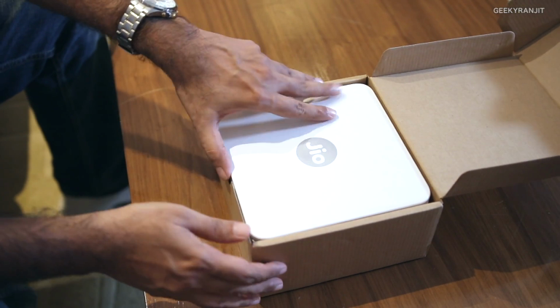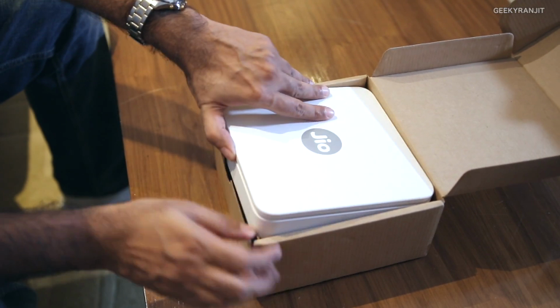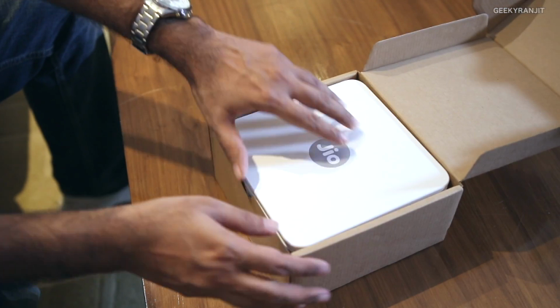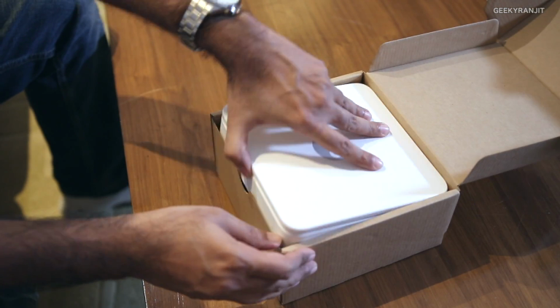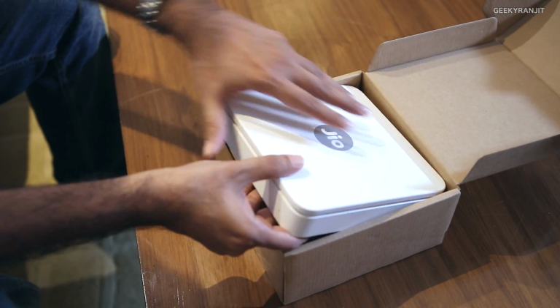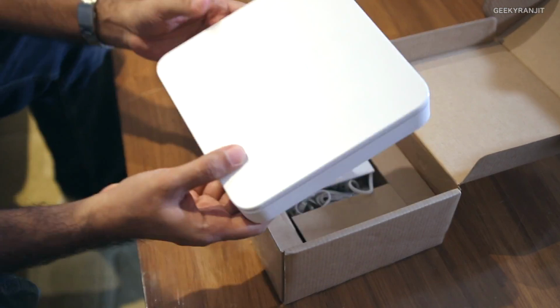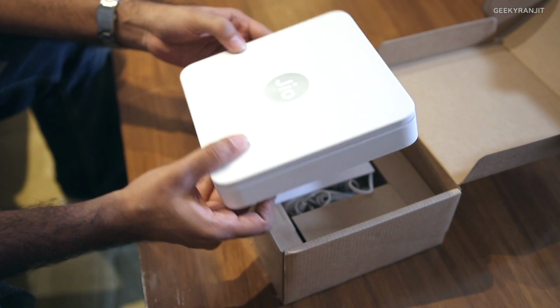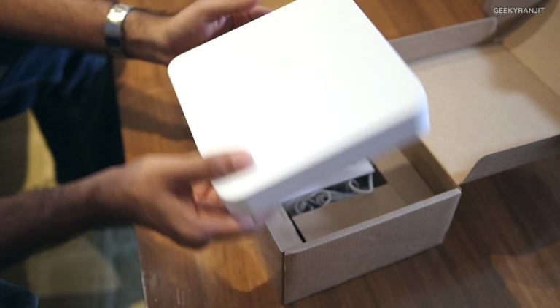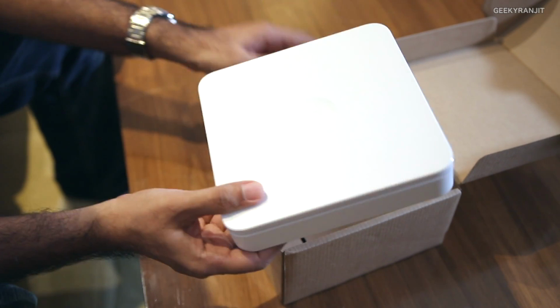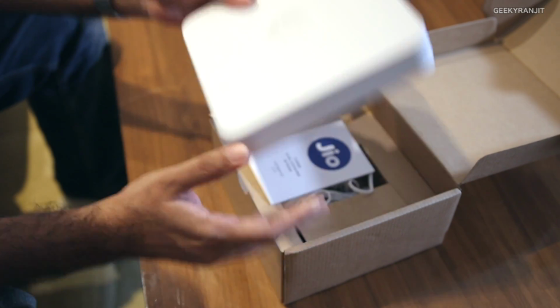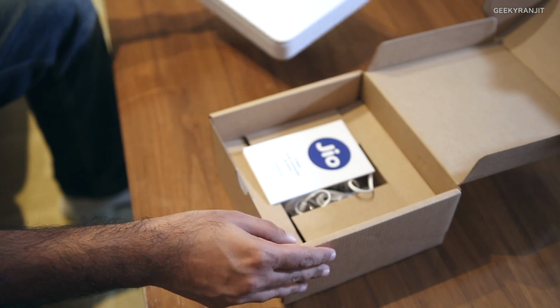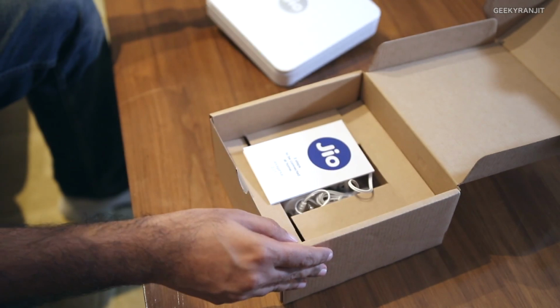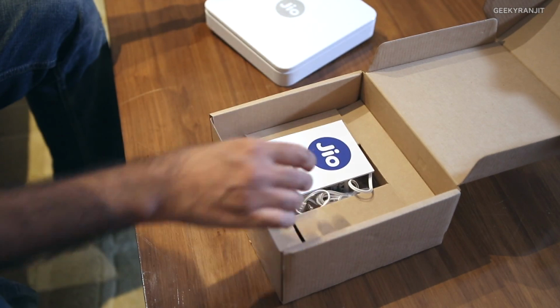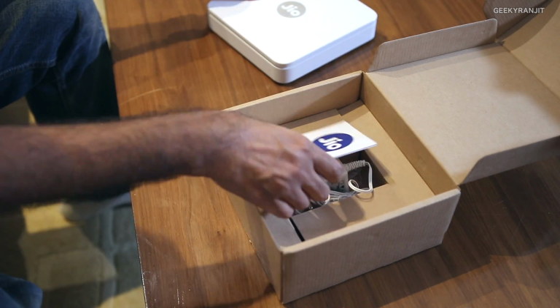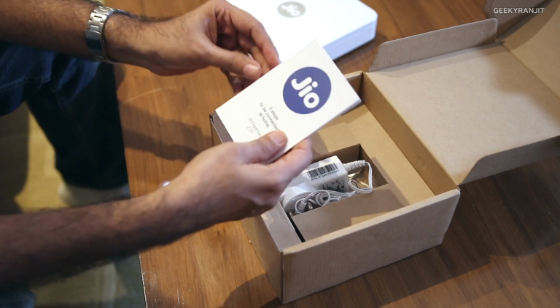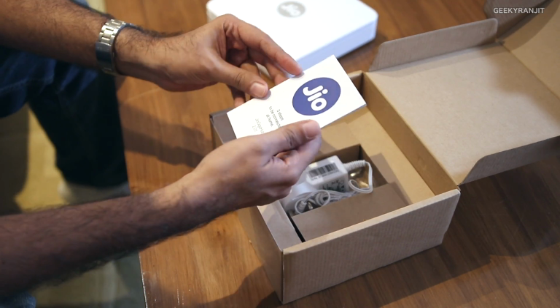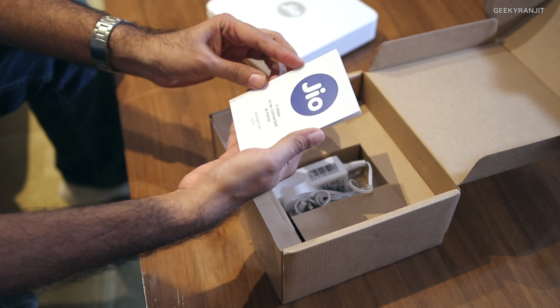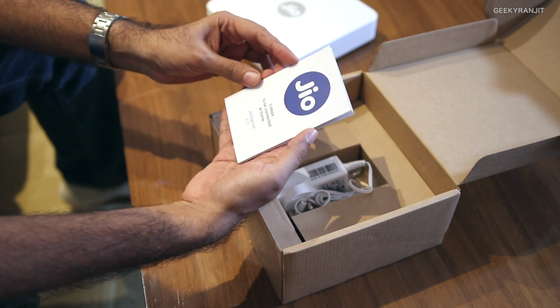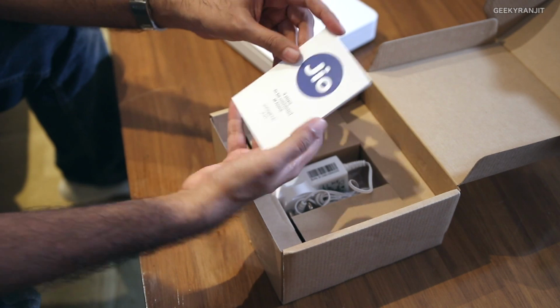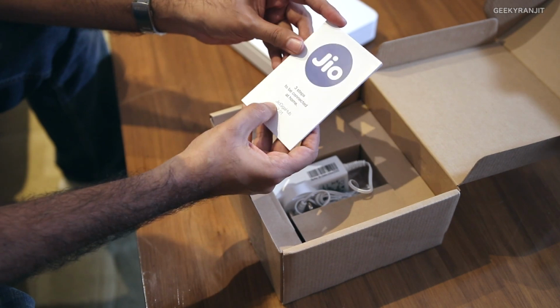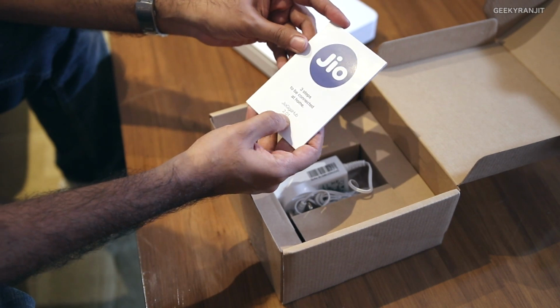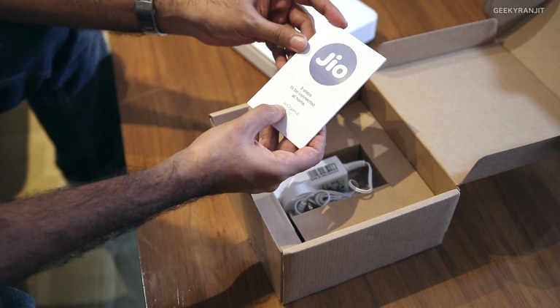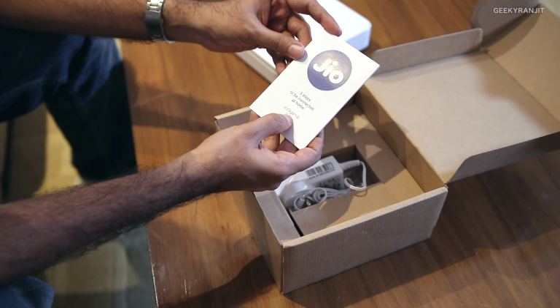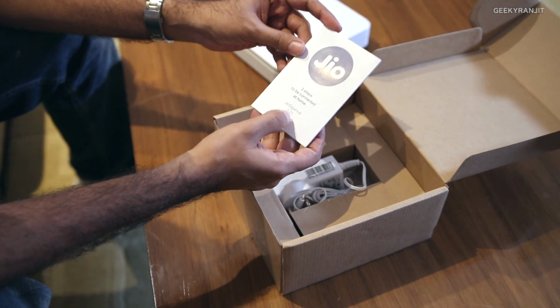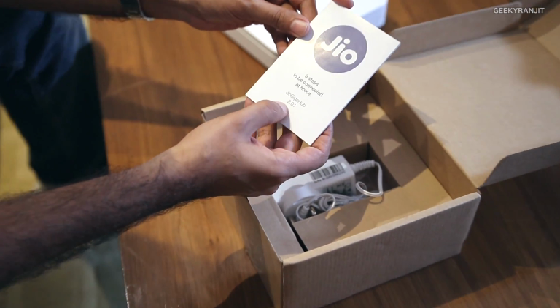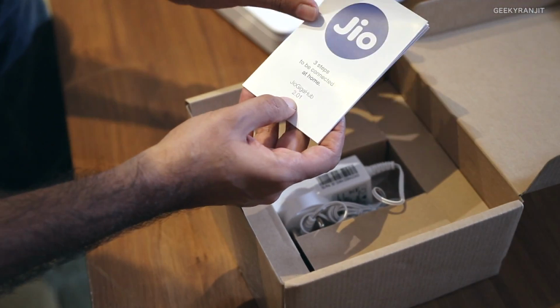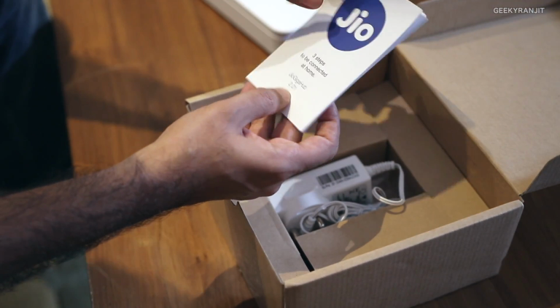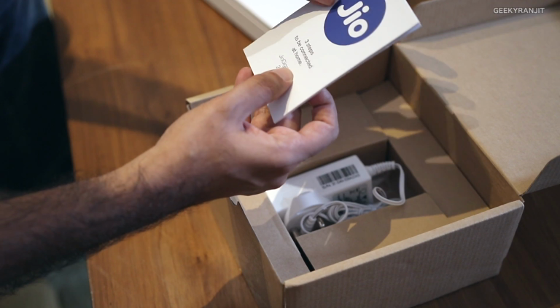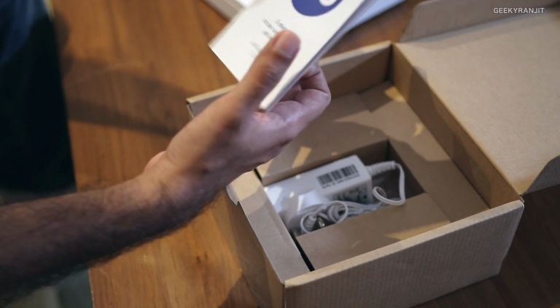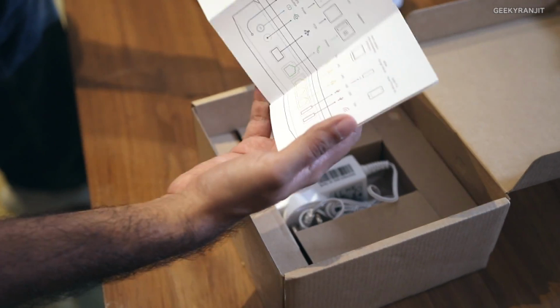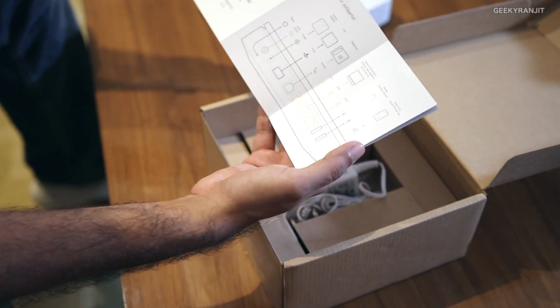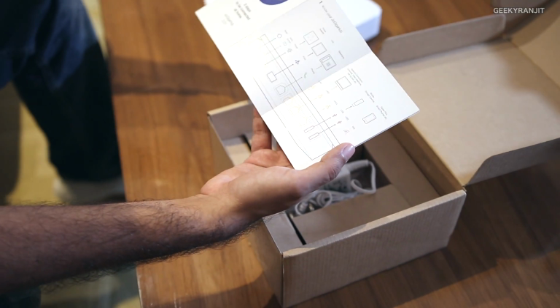This is the box itself and as you can see we get the fiber router itself — it looks pretty sleek. Let's put this to the side. We also get a small manual; it even says that it is Jio GigaFiber version 2.1.